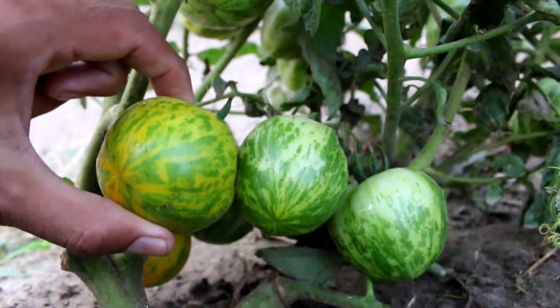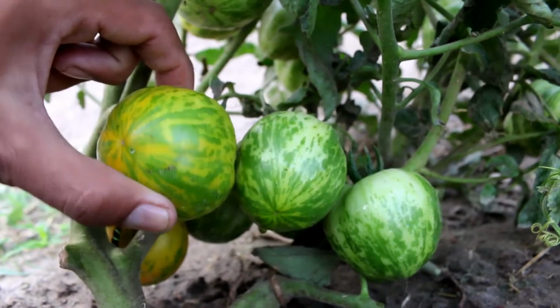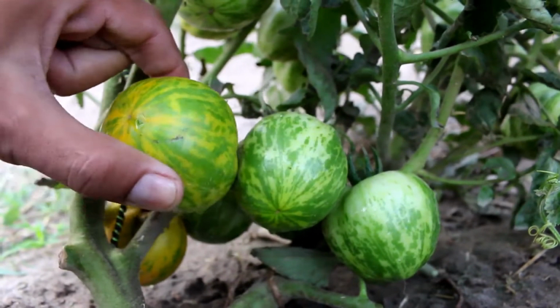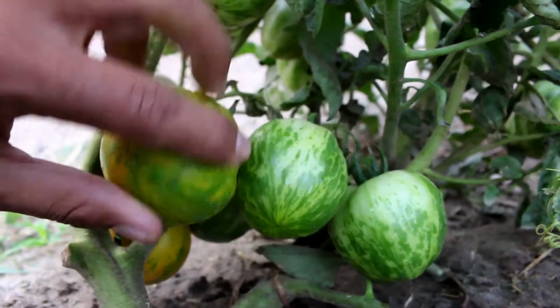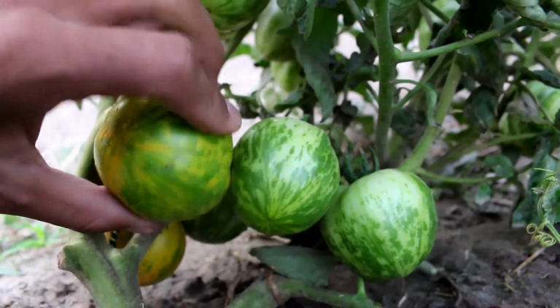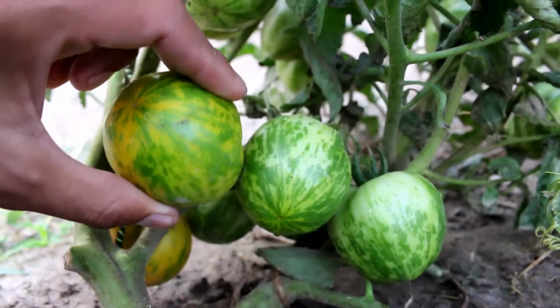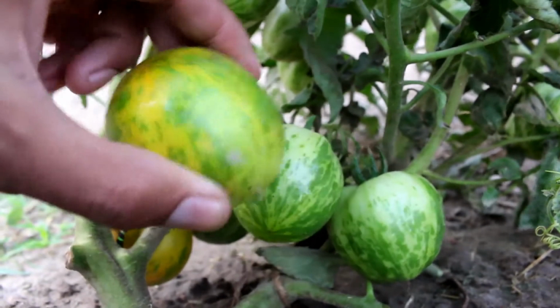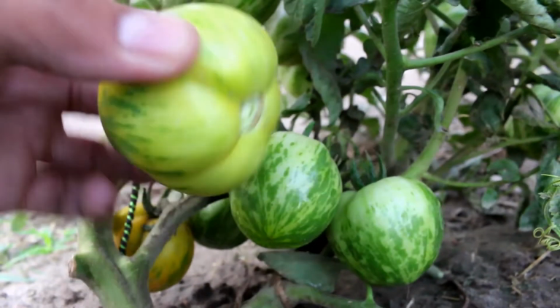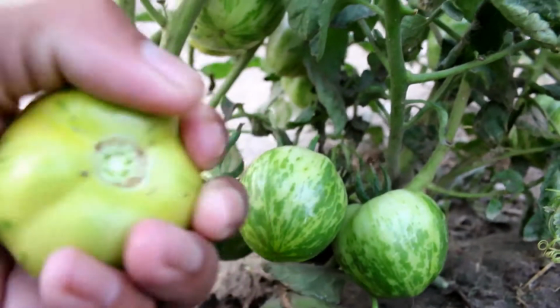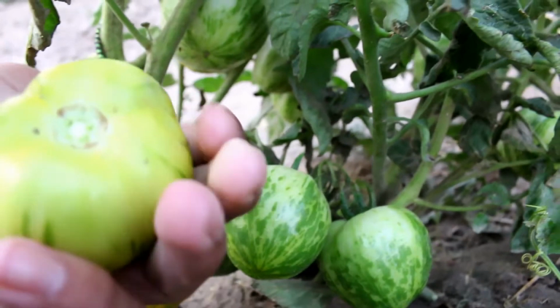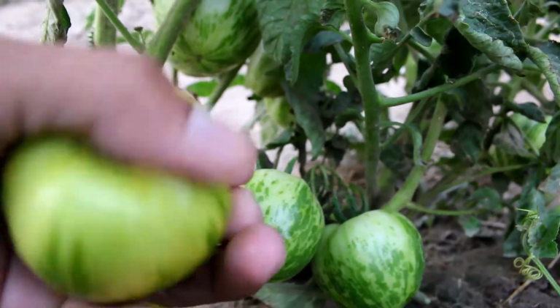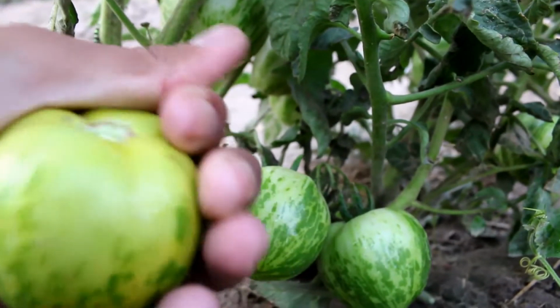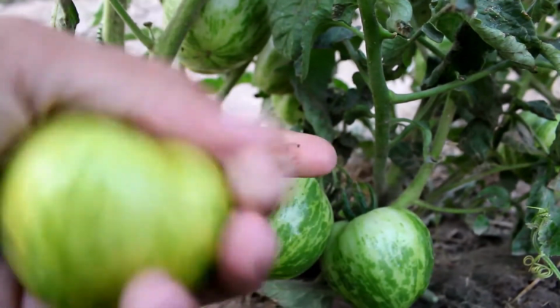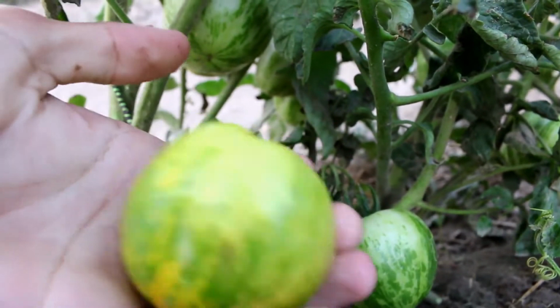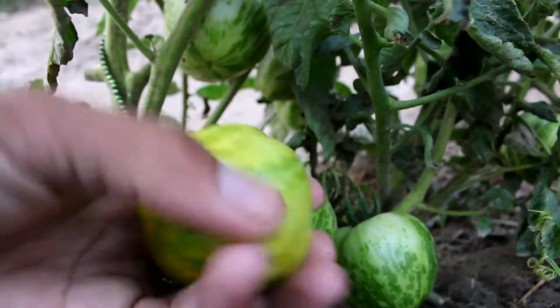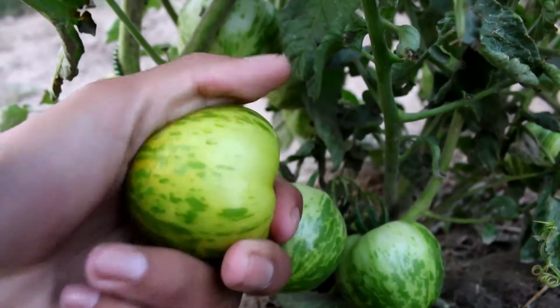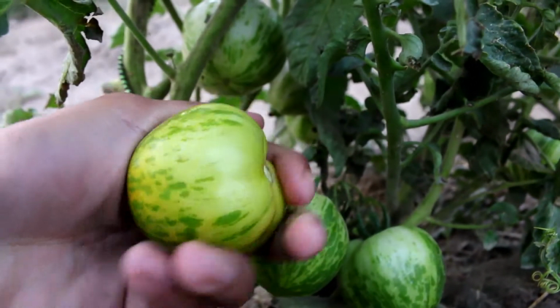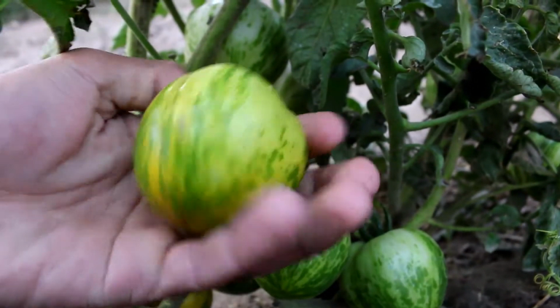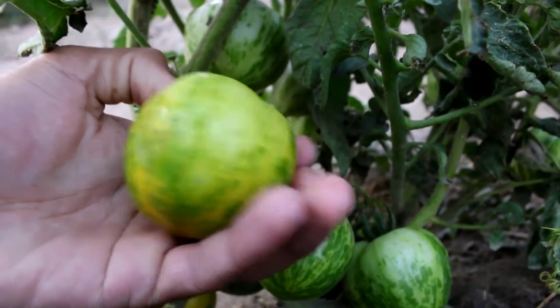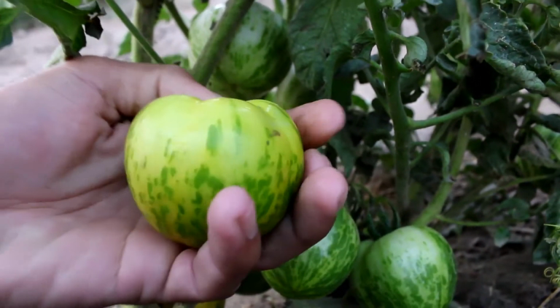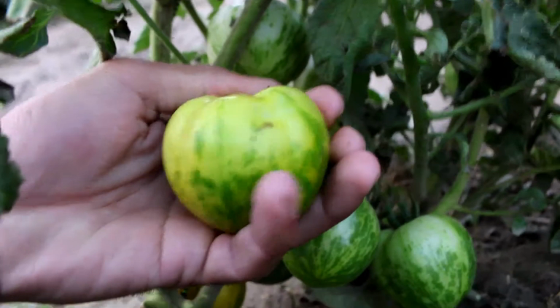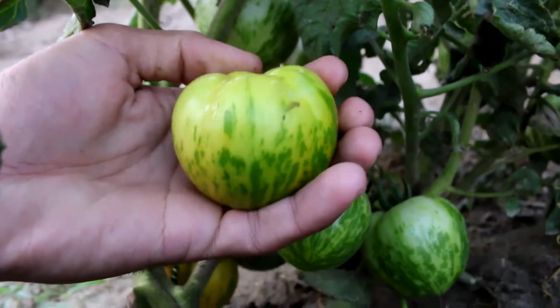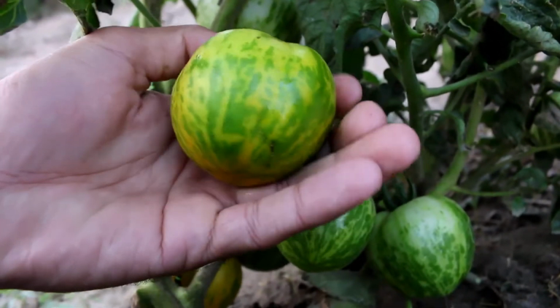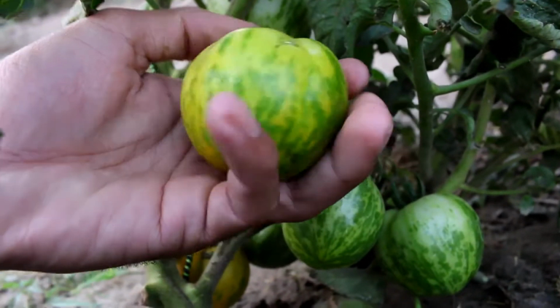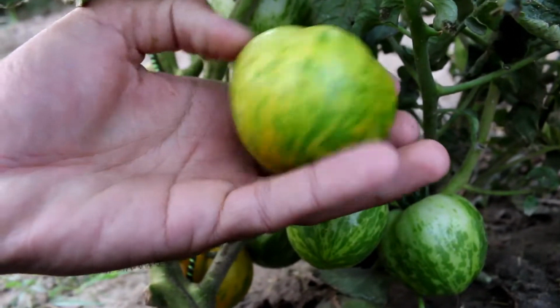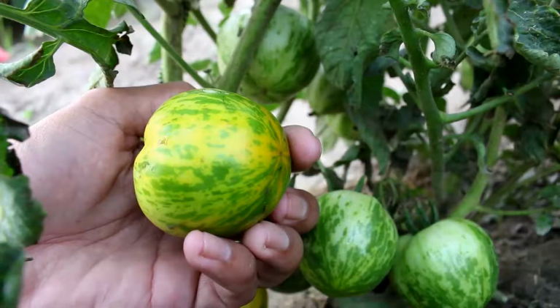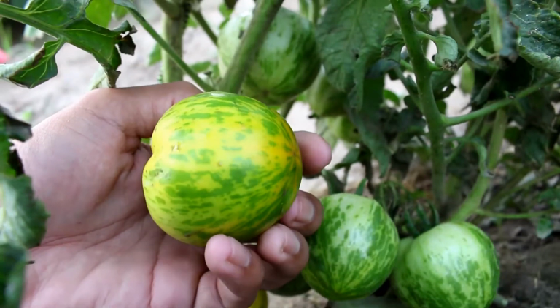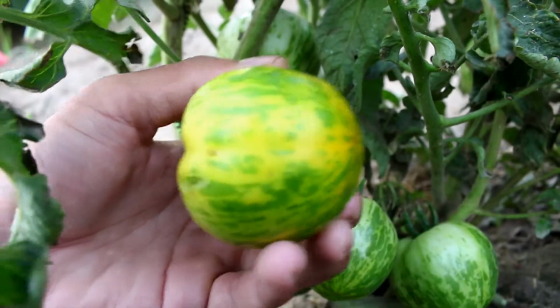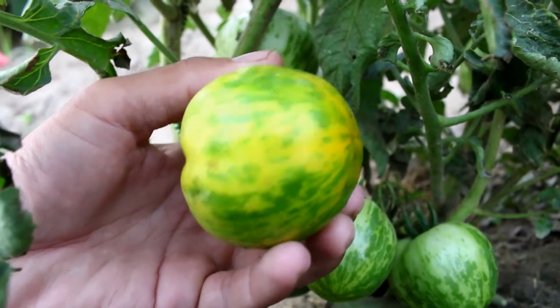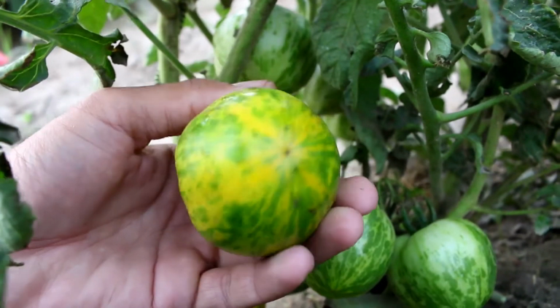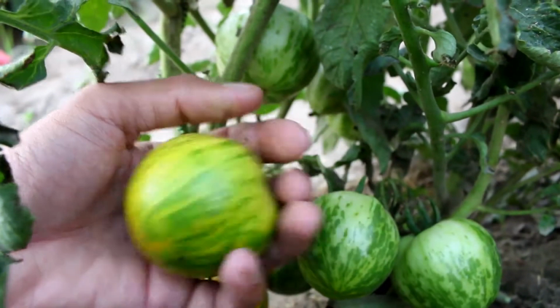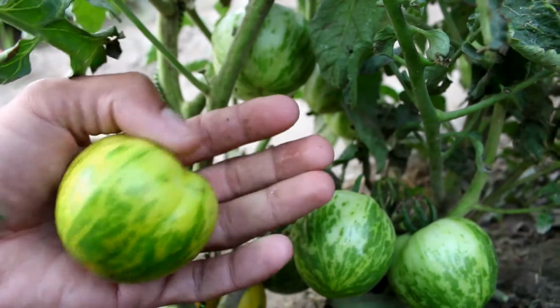Green Zebra is not a very big size tomato. On average you will get two to two-and-a-half inch diameter round tomatoes. You can get some three inch tomatoes if plants are fed properly, but it's very rare to get bigger than that.